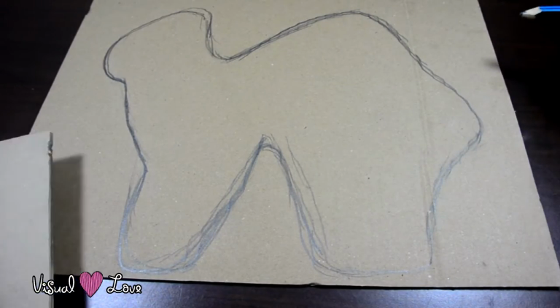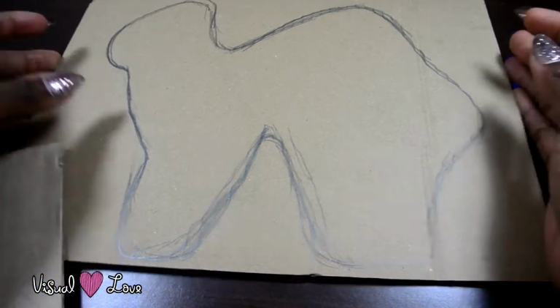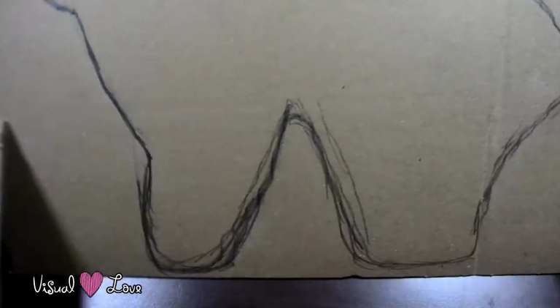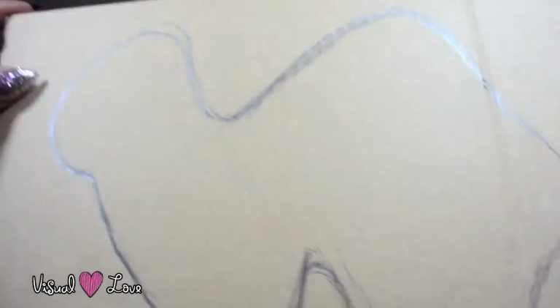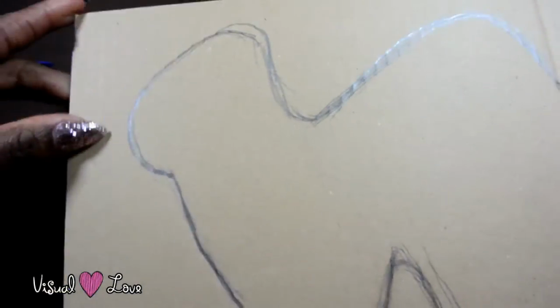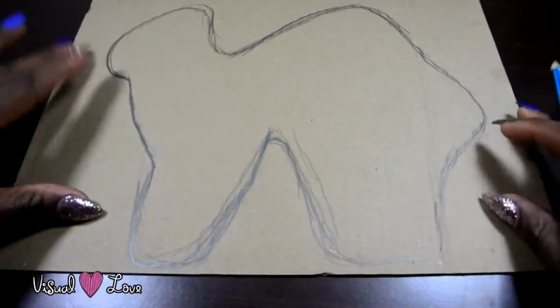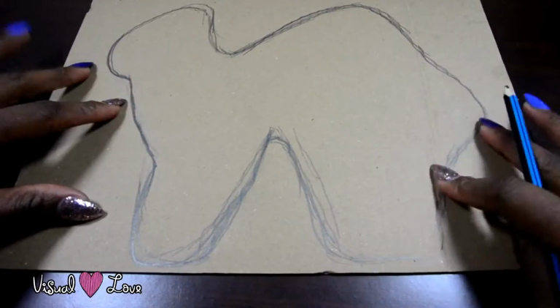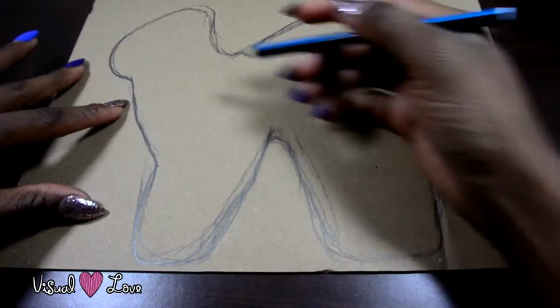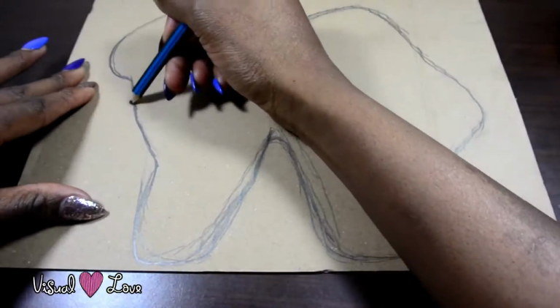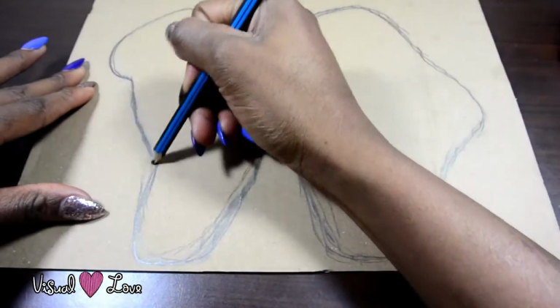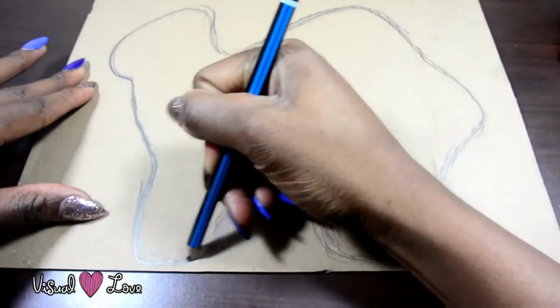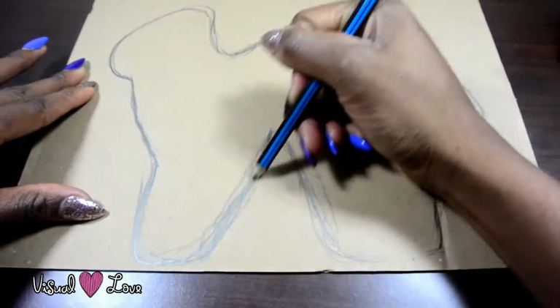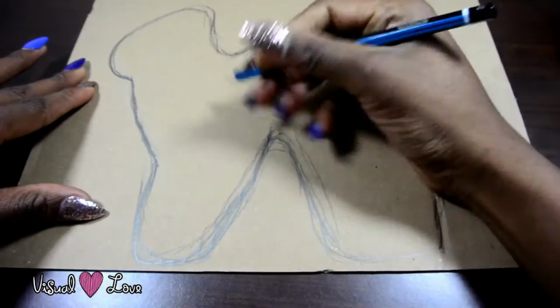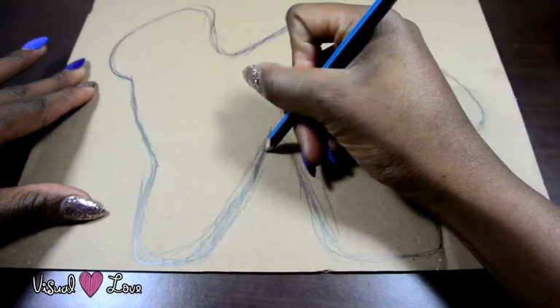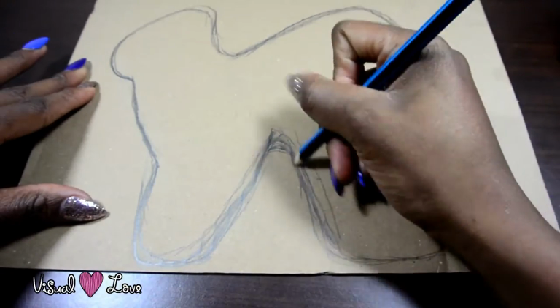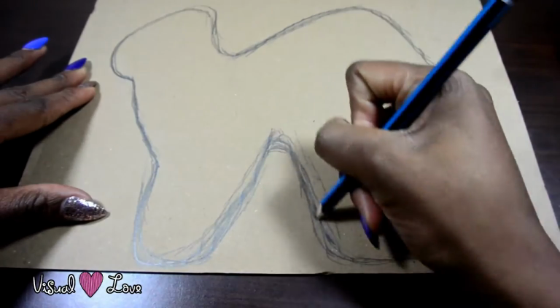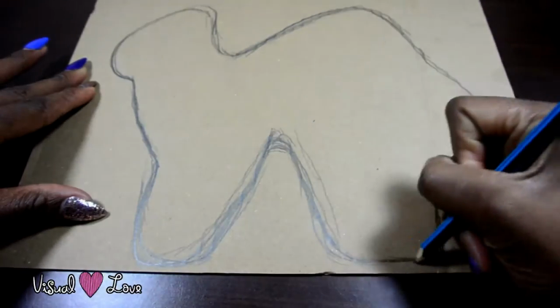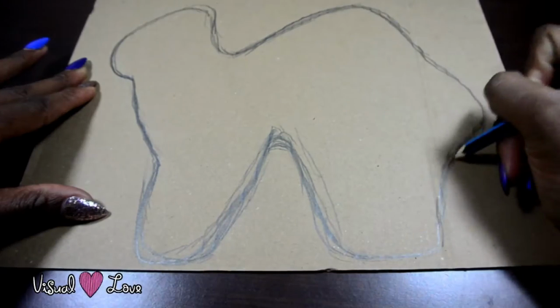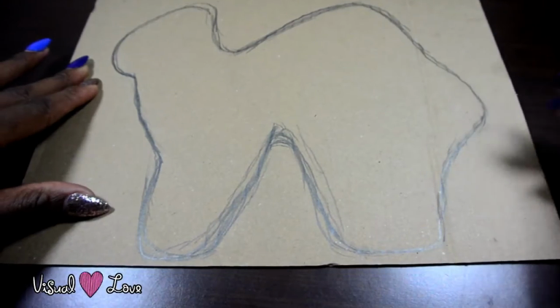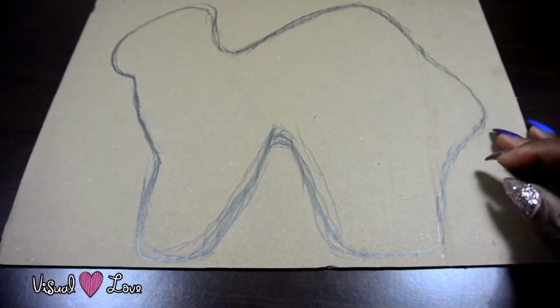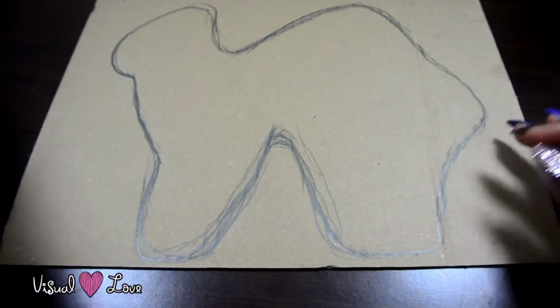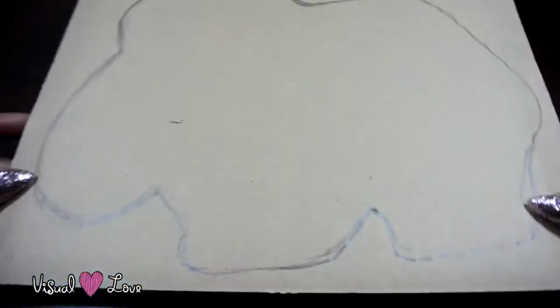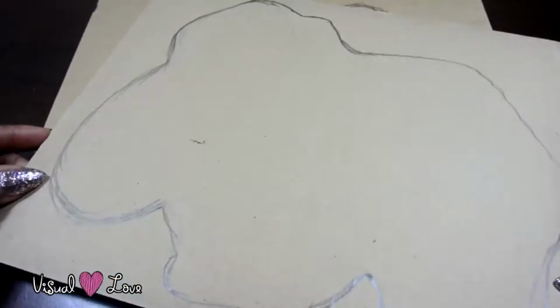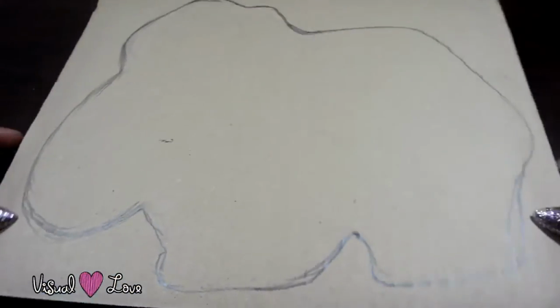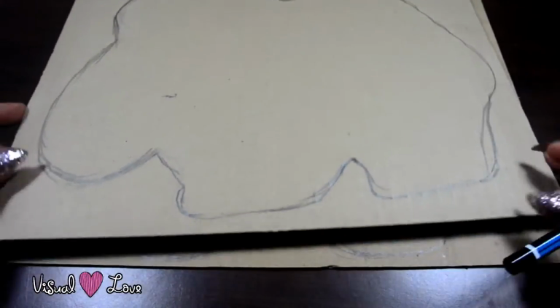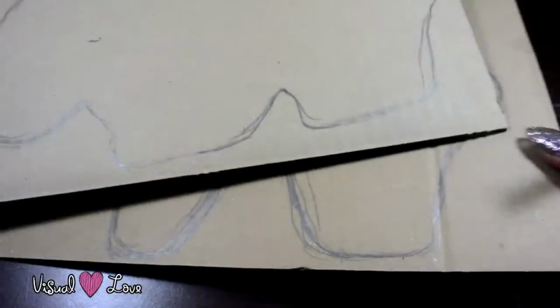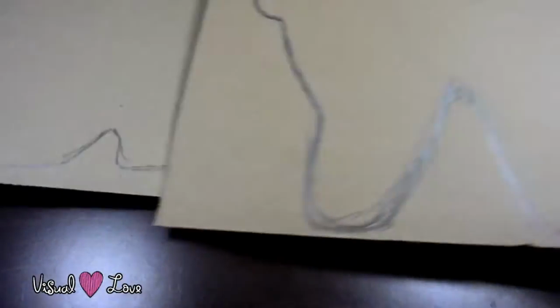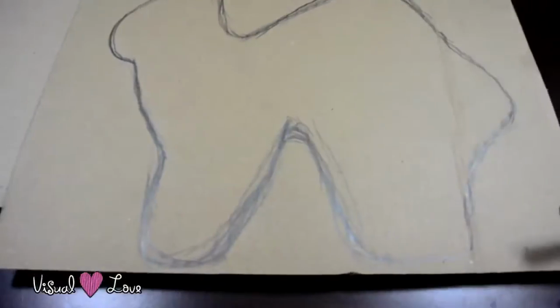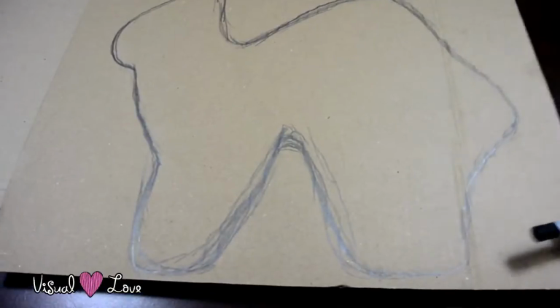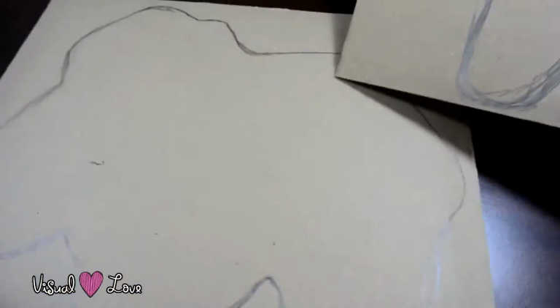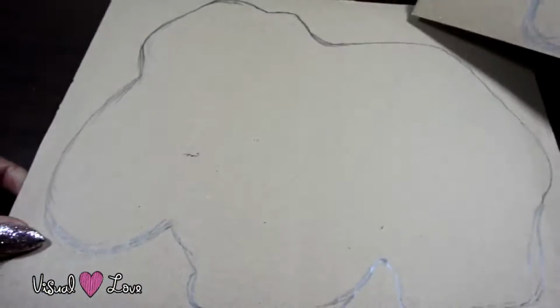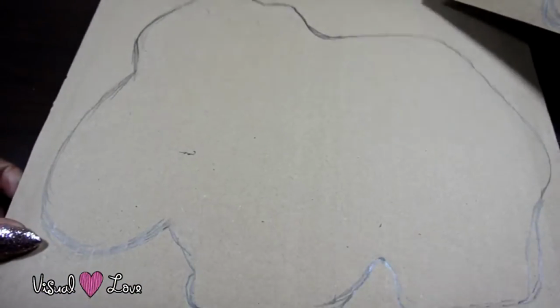Okay, so first things first, when you are doing this paper mache wall hanging, you have to draw the shape that you want, and that is what I'm doing right now. And that will be the camel, and then the elephant.